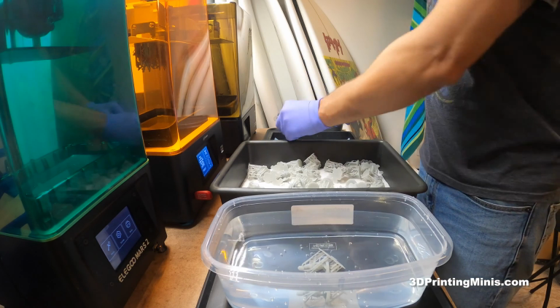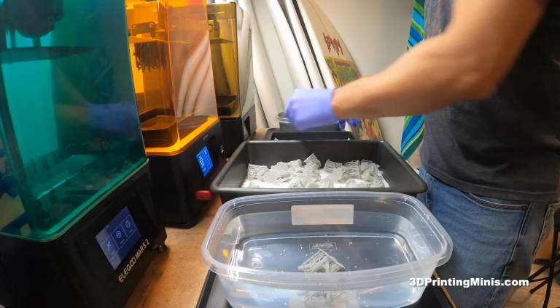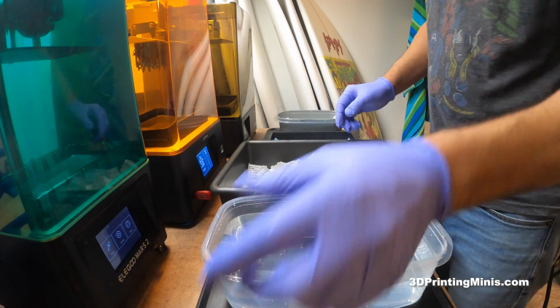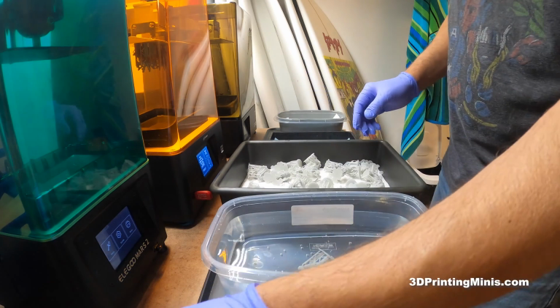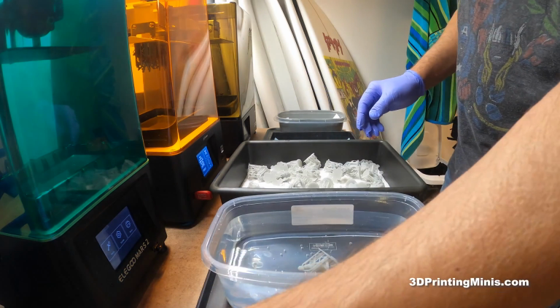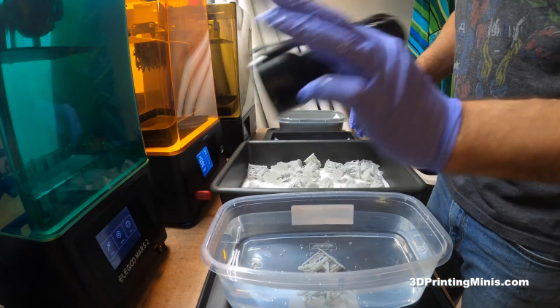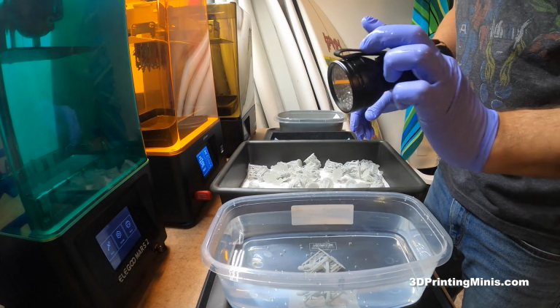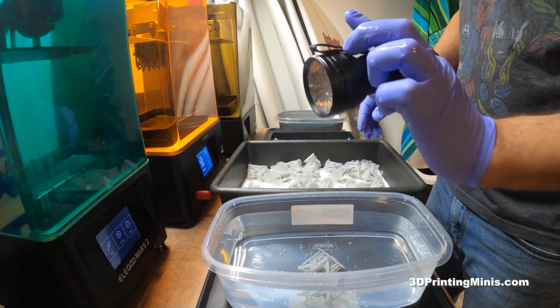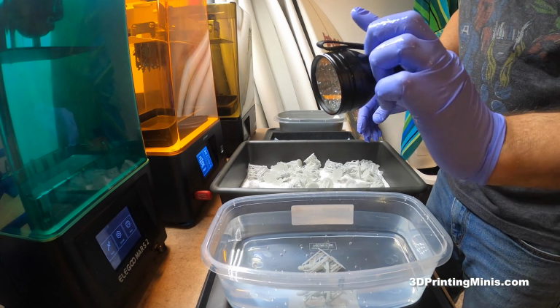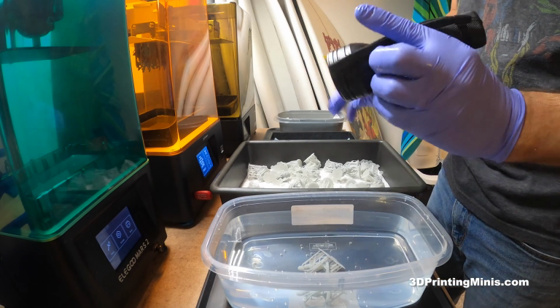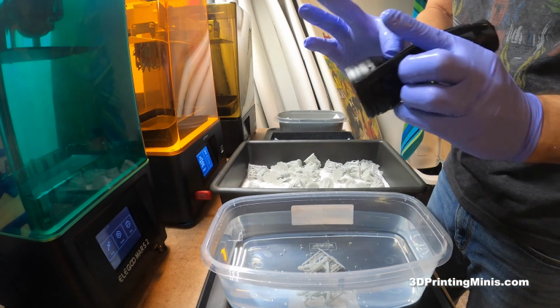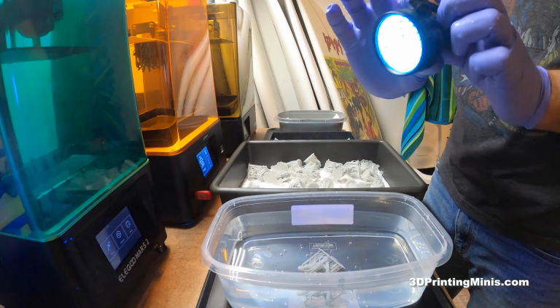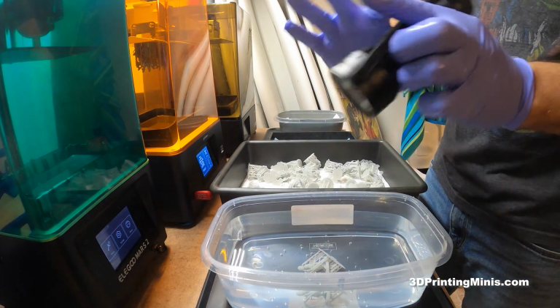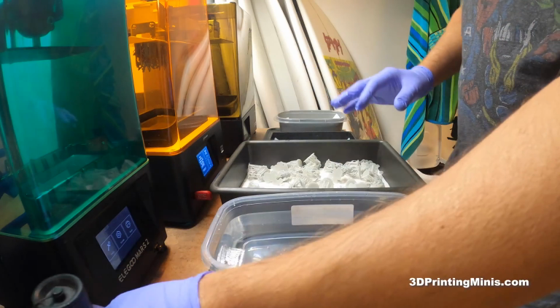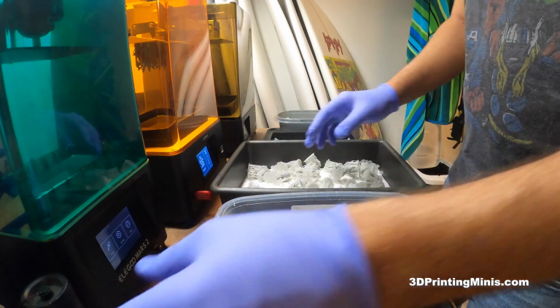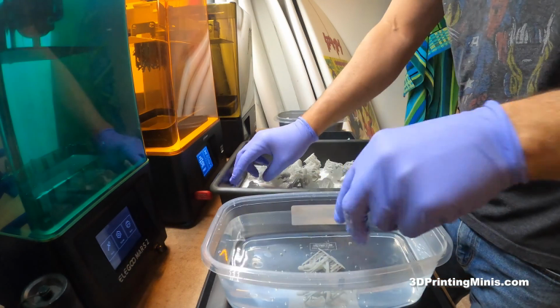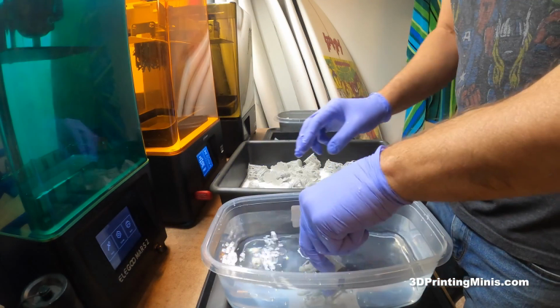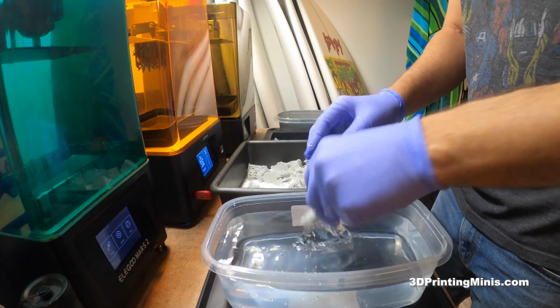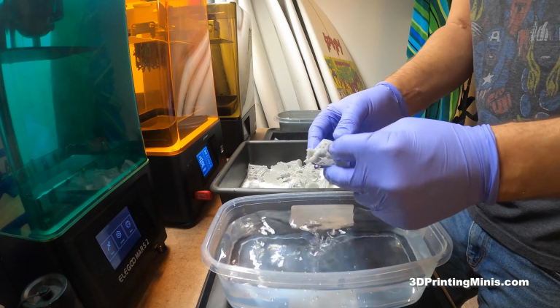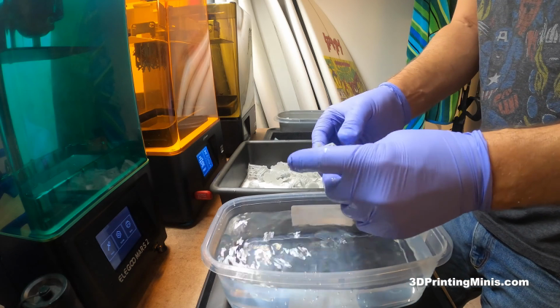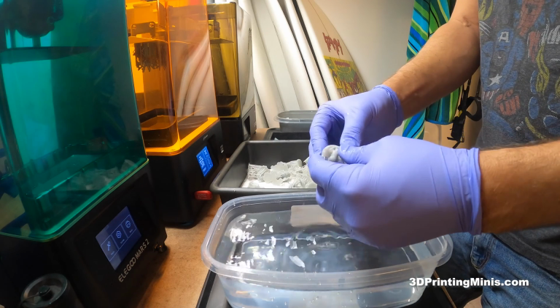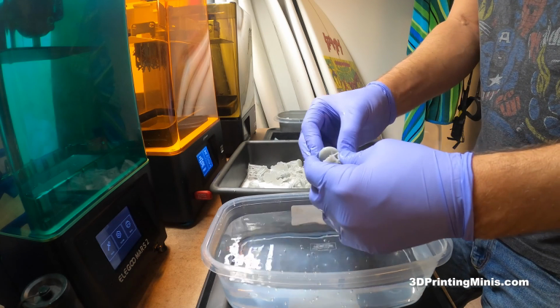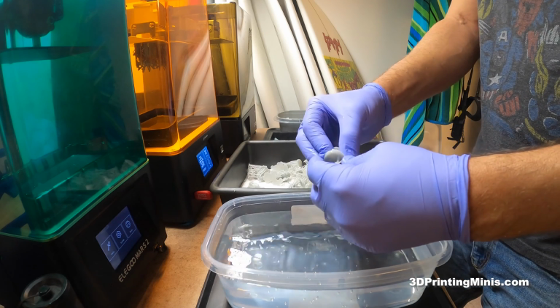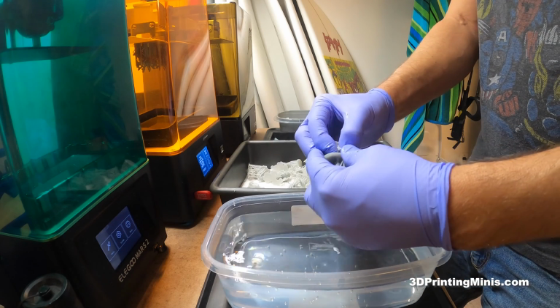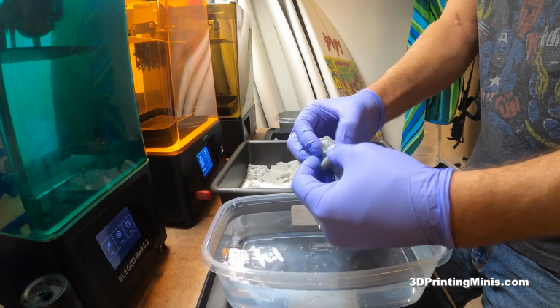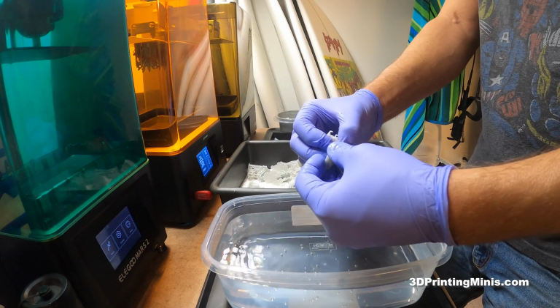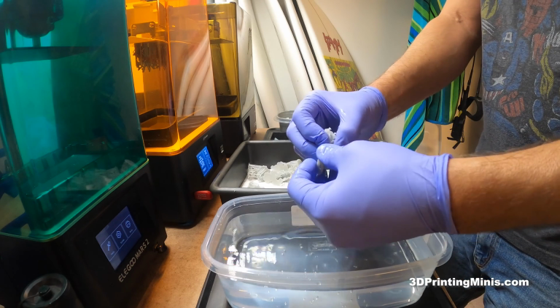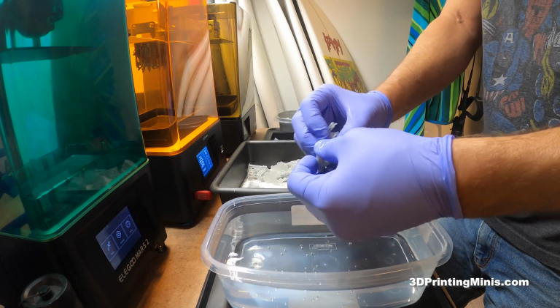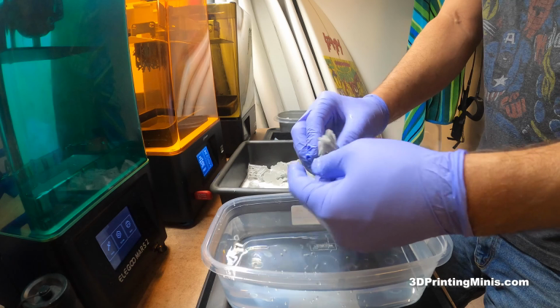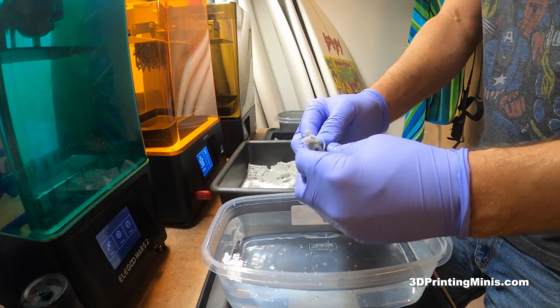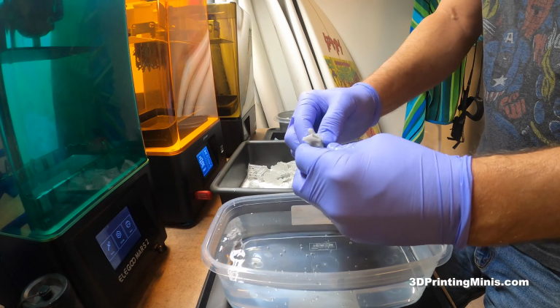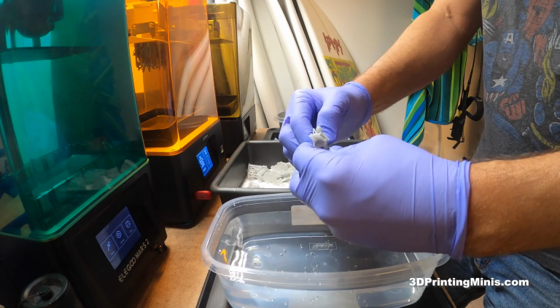At the end I'm going to cure these with a super bright UV flashlight I got on Amazon for like 12 bucks — I'll put a link in the description. It's great for cleanup around 3D printing in general and other household uses.